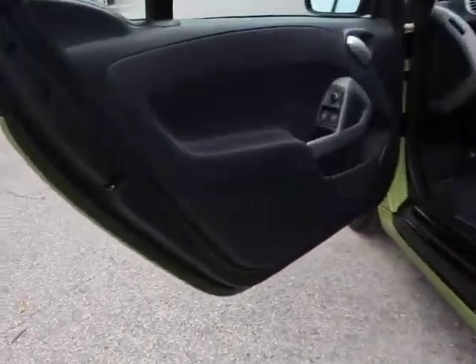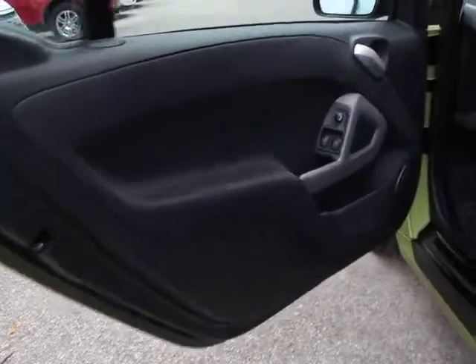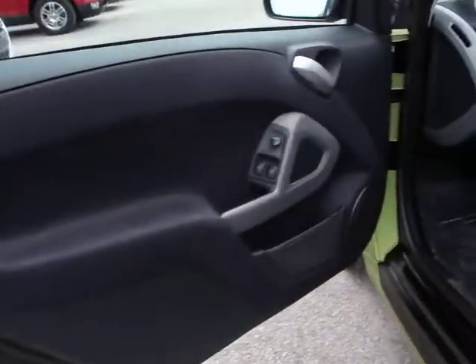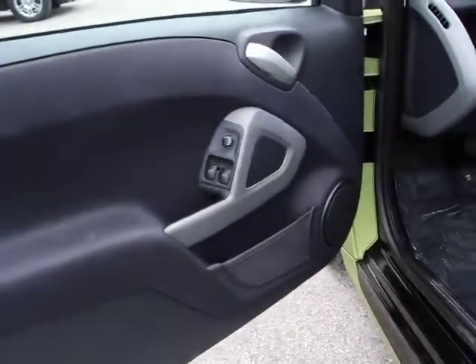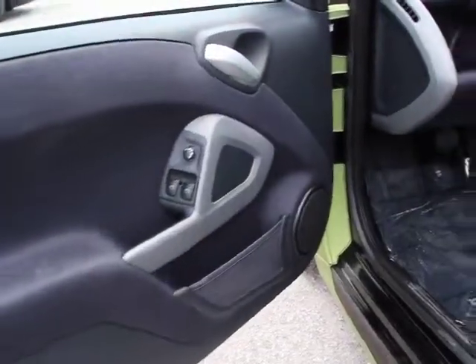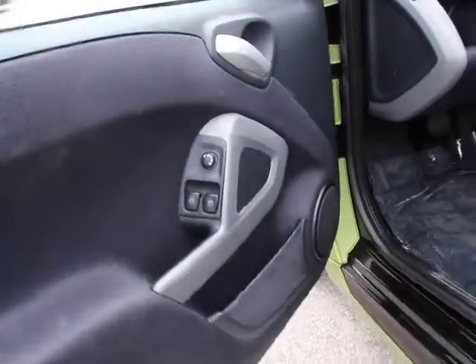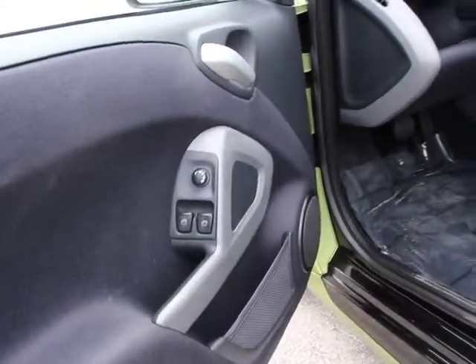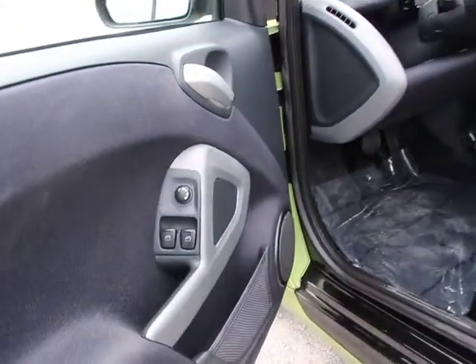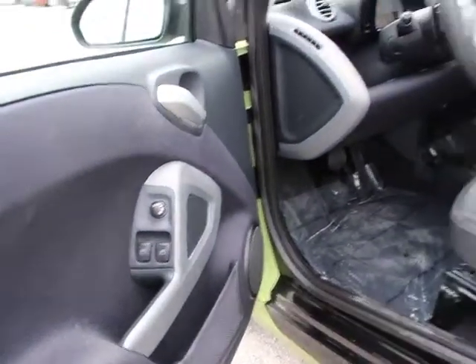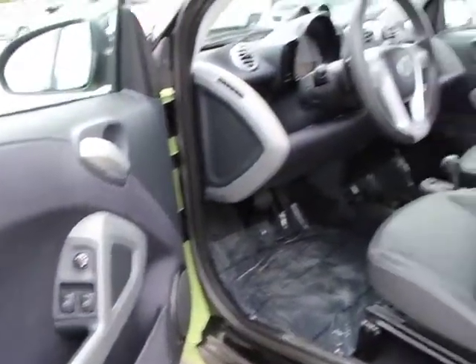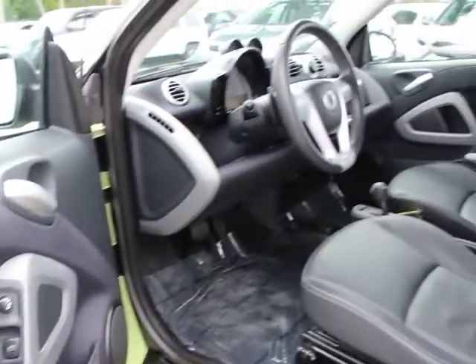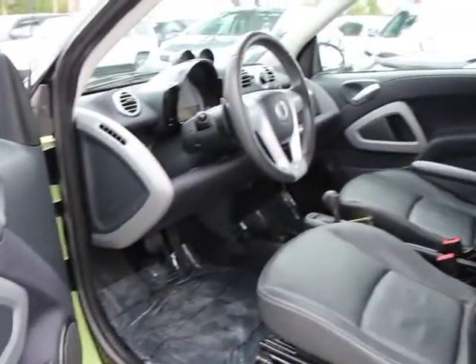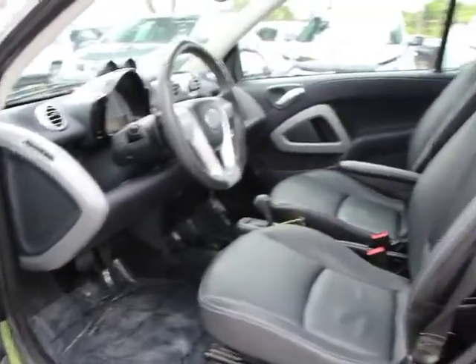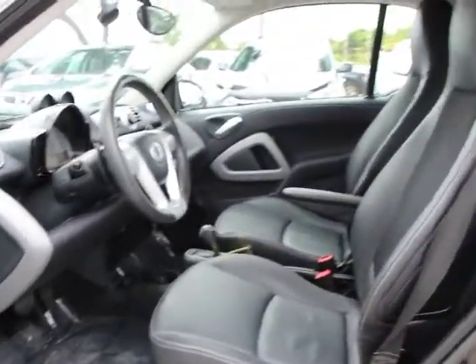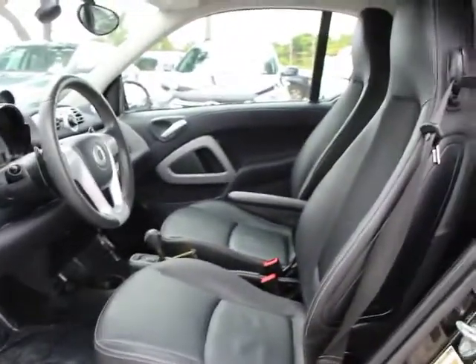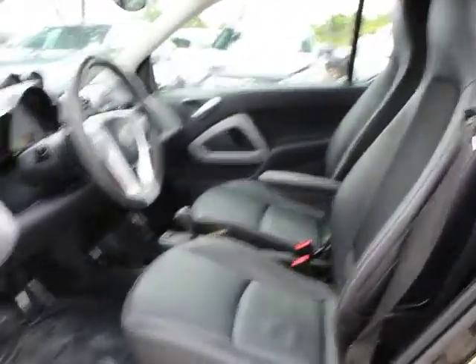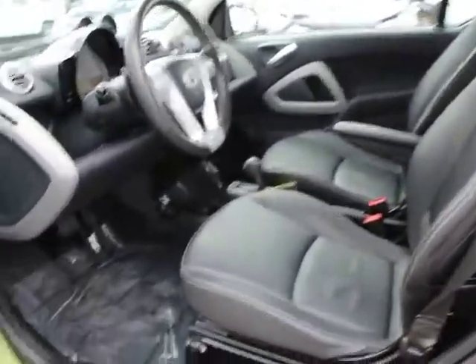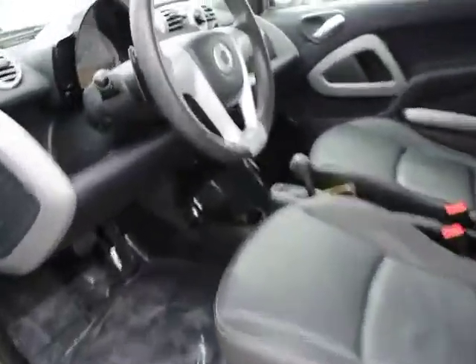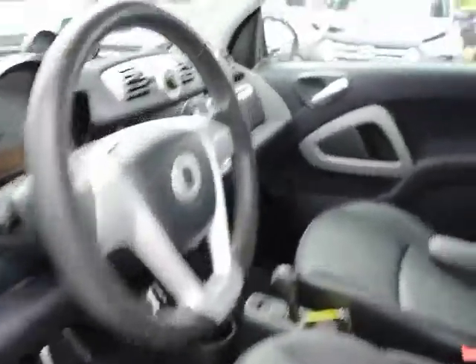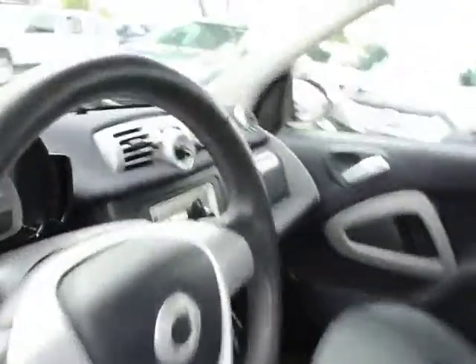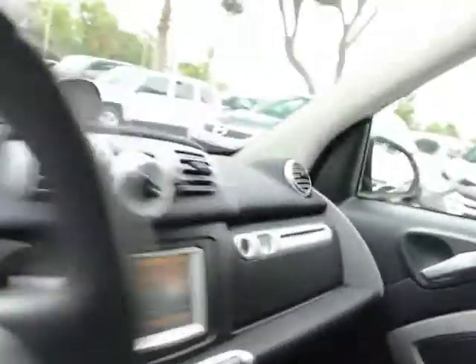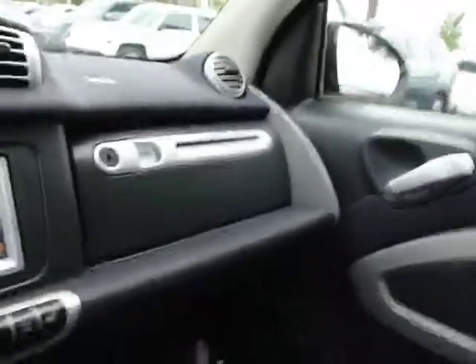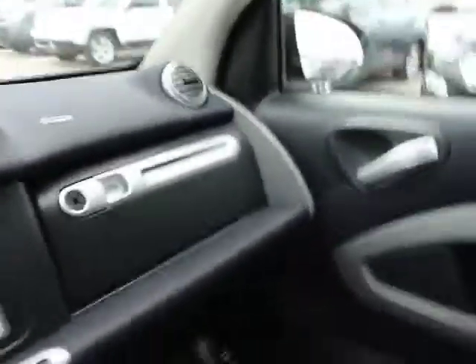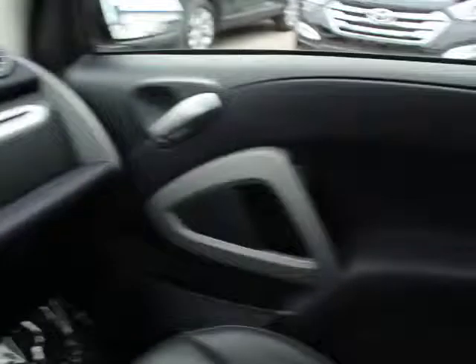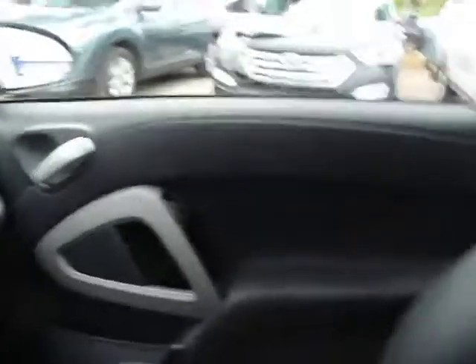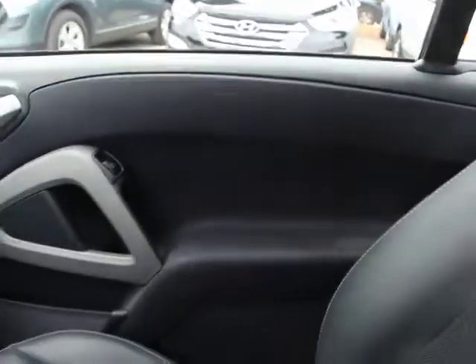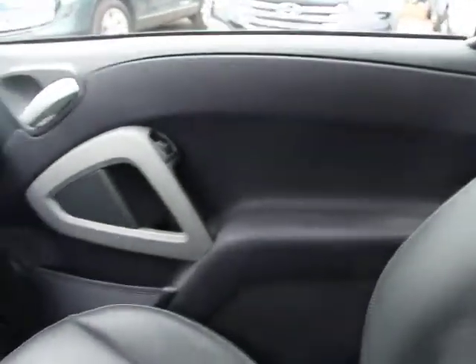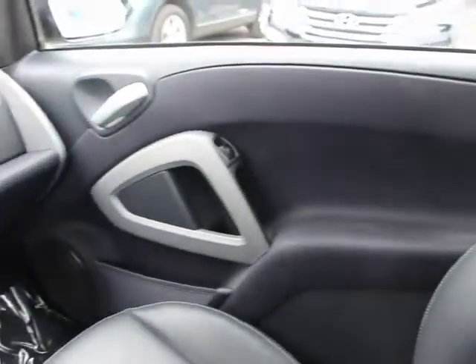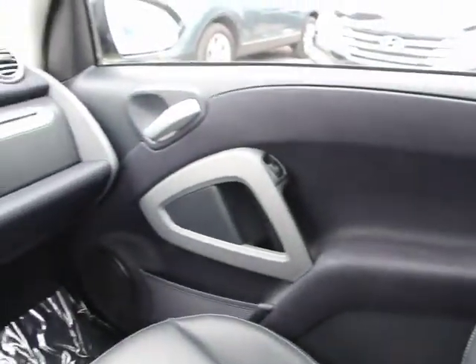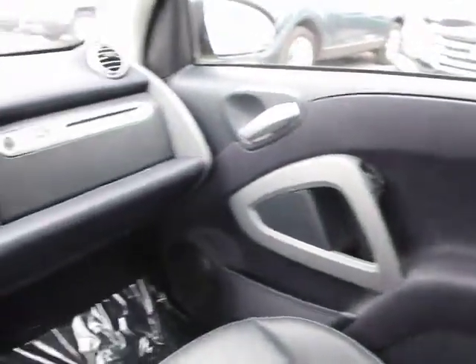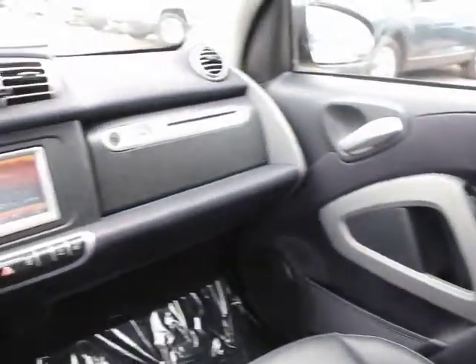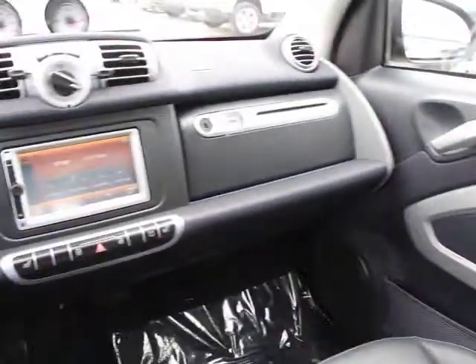Here are some of this vehicle's great options: heated seats, traction control, air conditioning, dual airbags, front power windows, rear window defroster, electronic stability control, panic alarm, and brake assist.